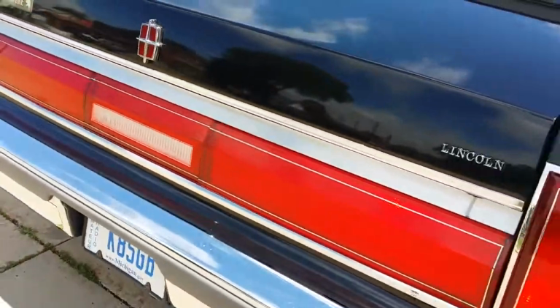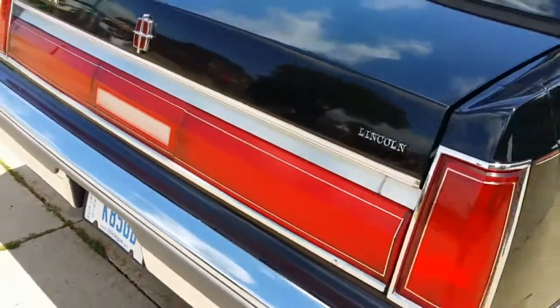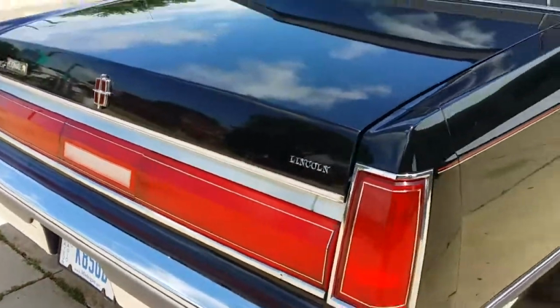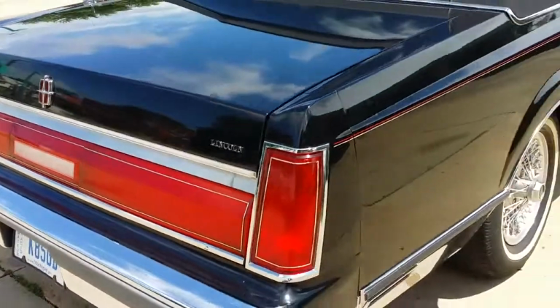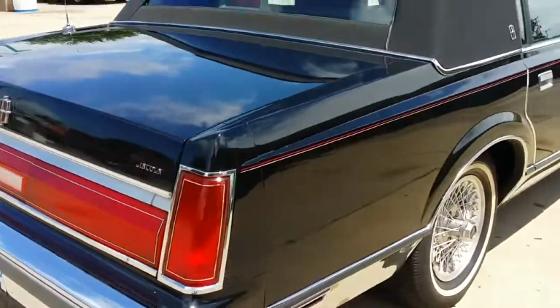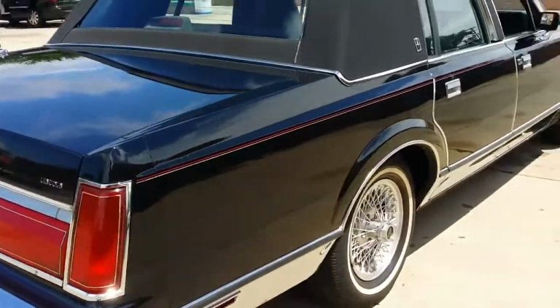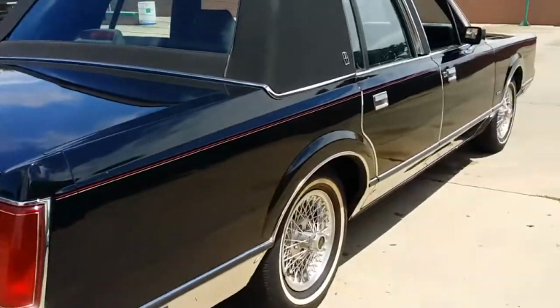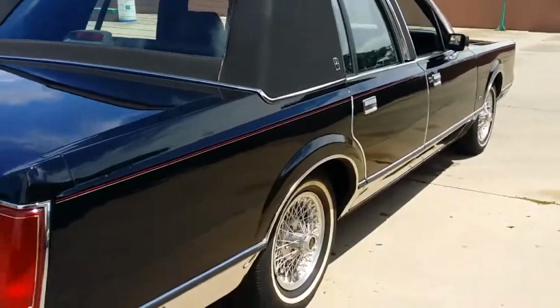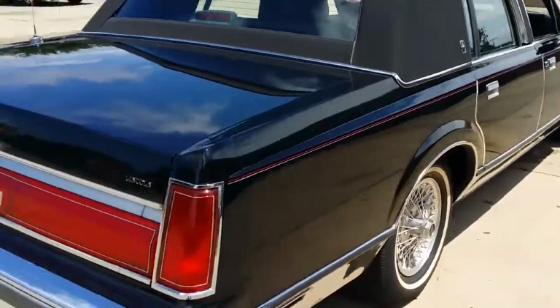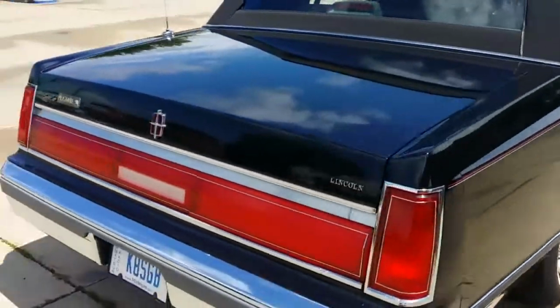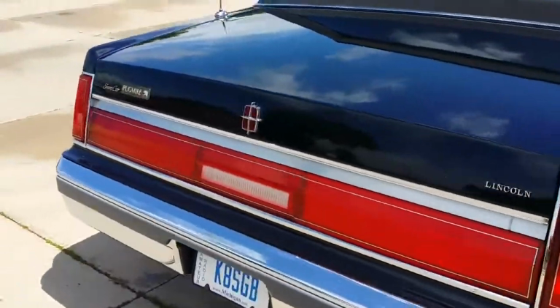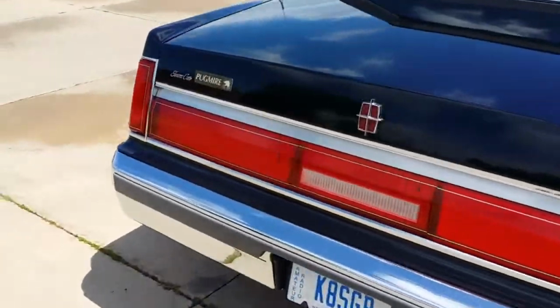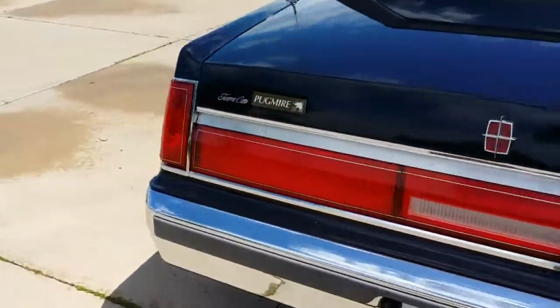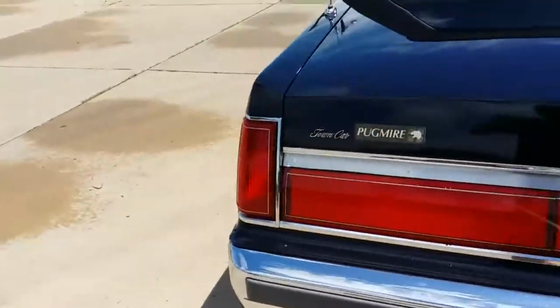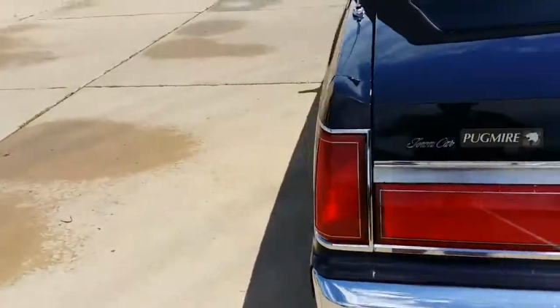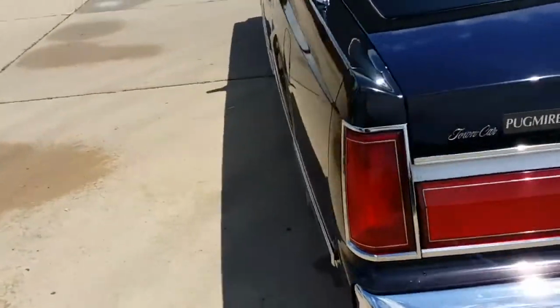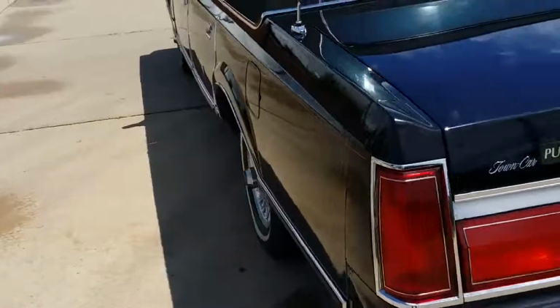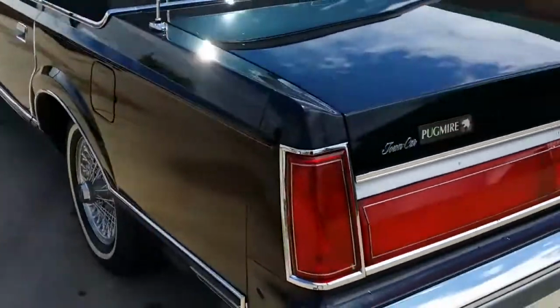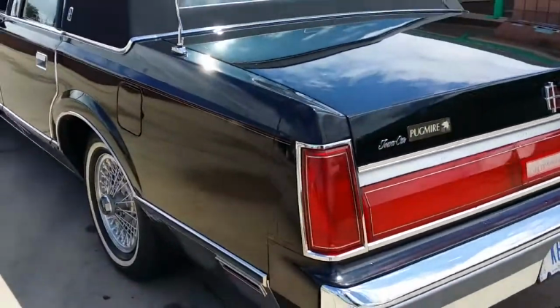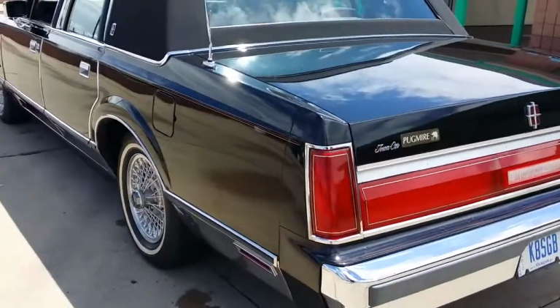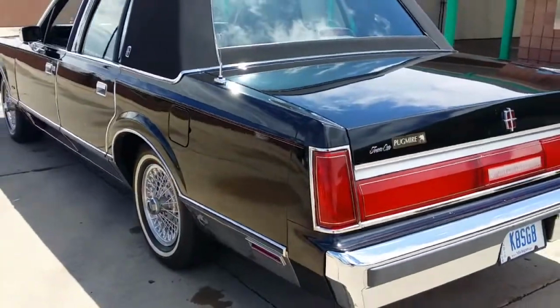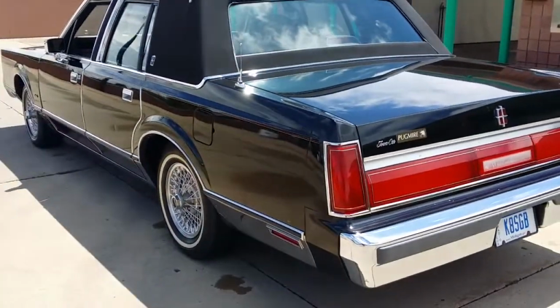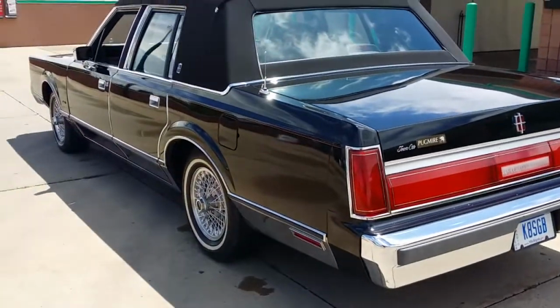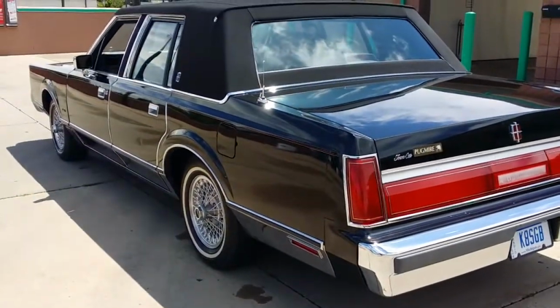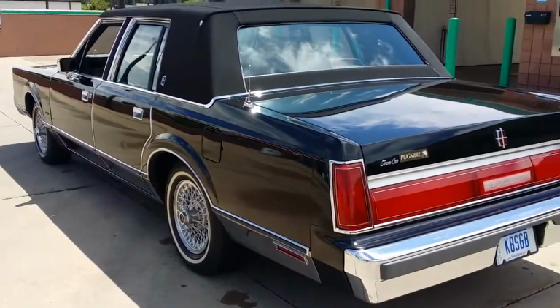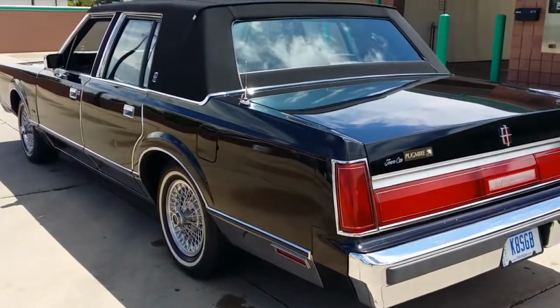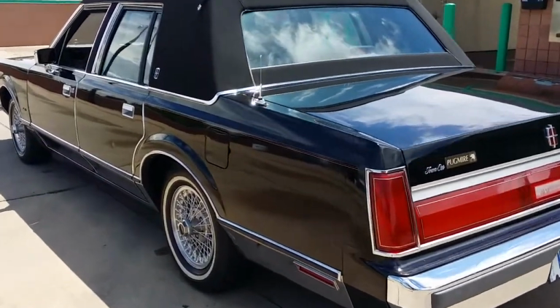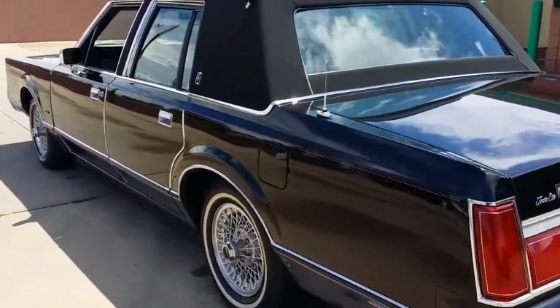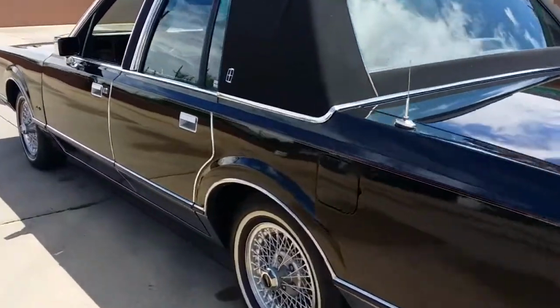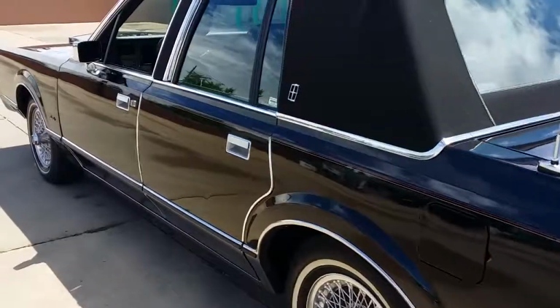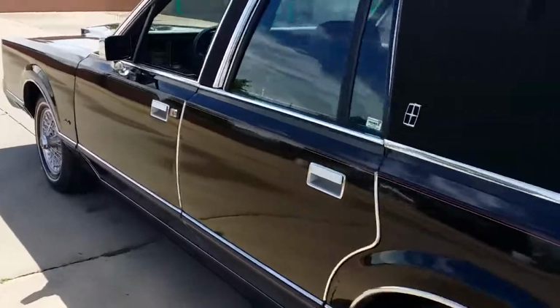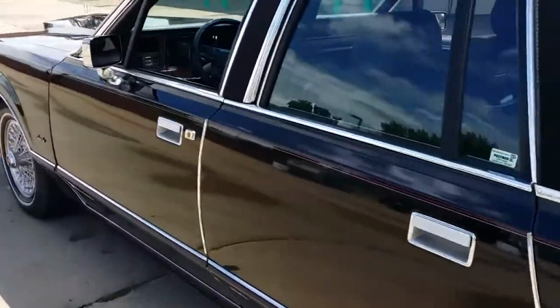Turn signals and wipers all work. Everything seems to be working good except for the air conditioning and the power antenna, which does not seem to be operating. There's also a little exhaust leak and the car could use a tune-up.